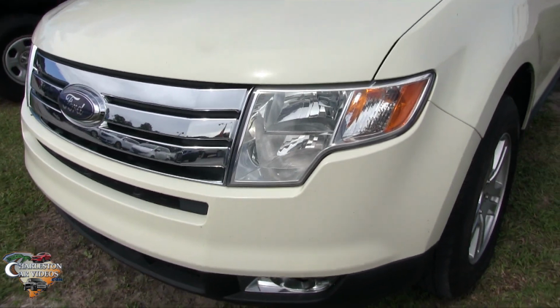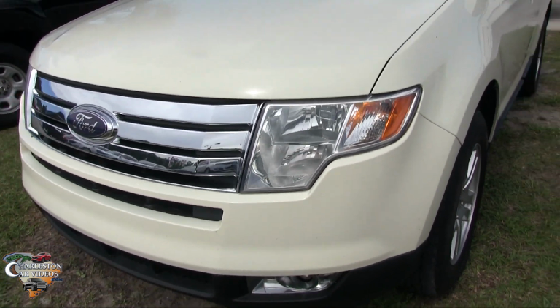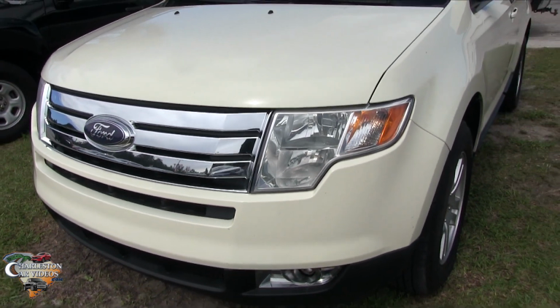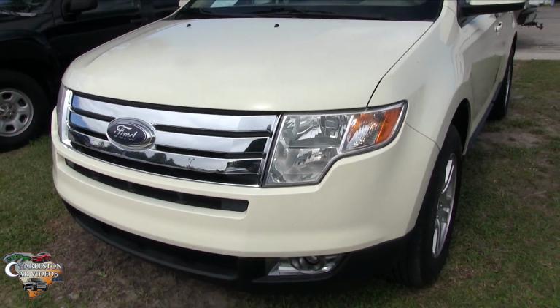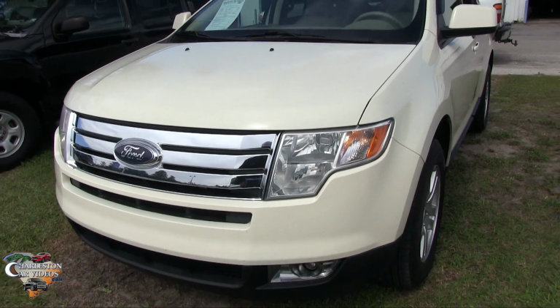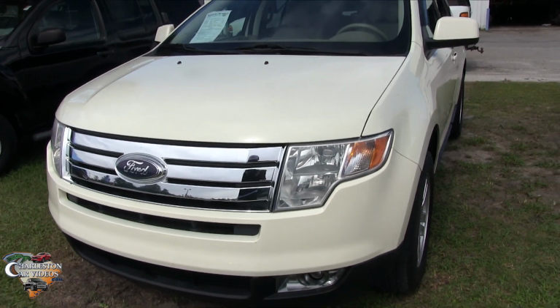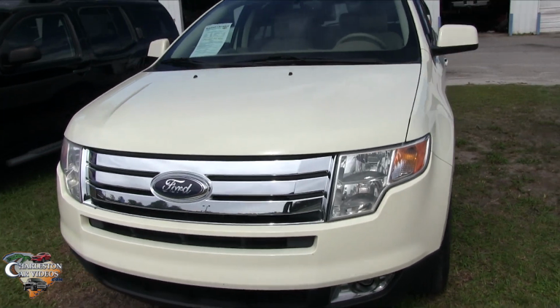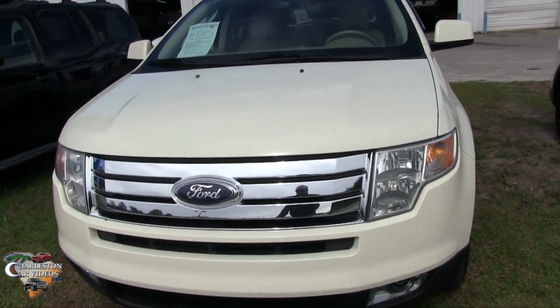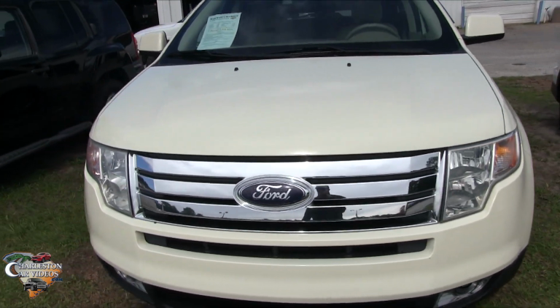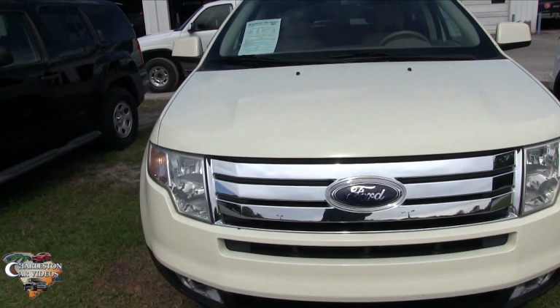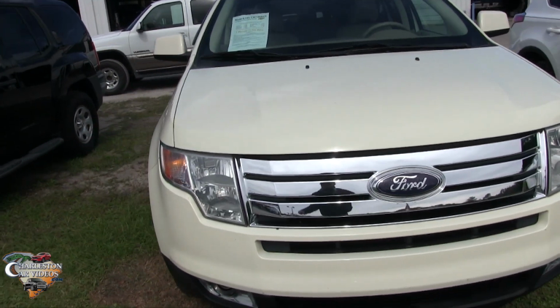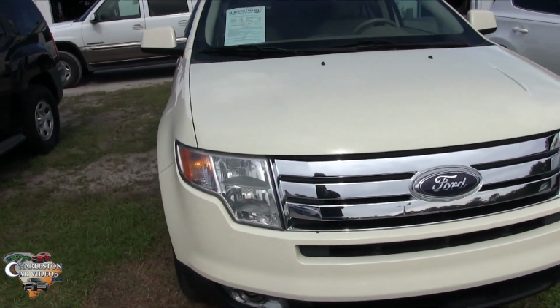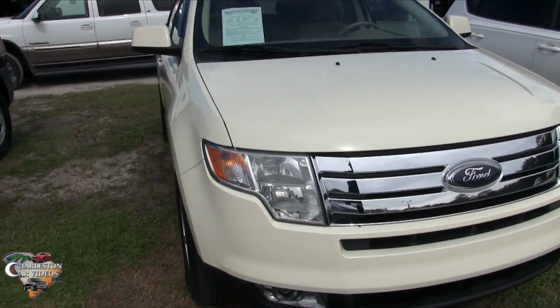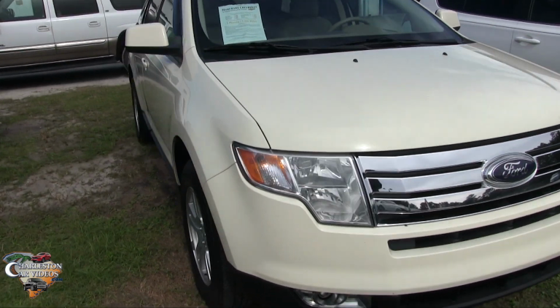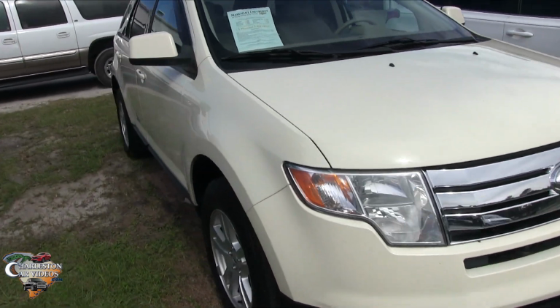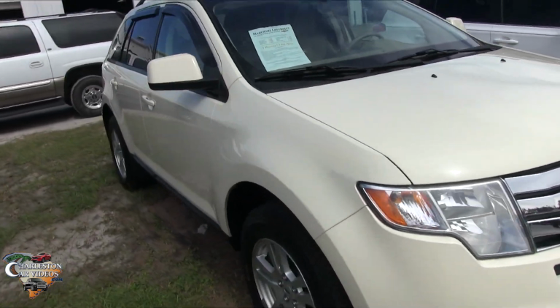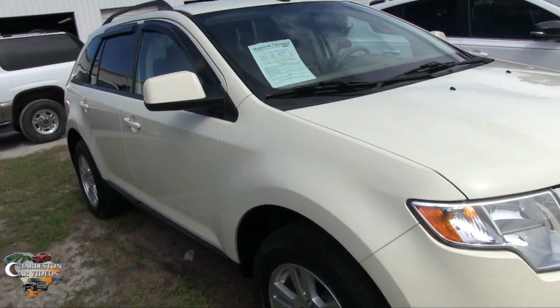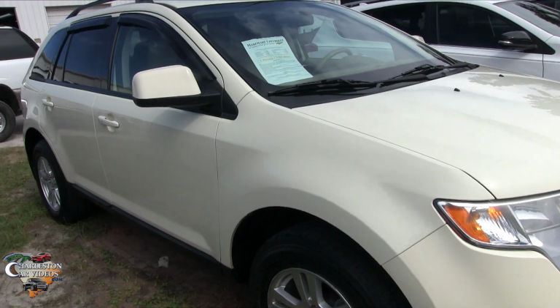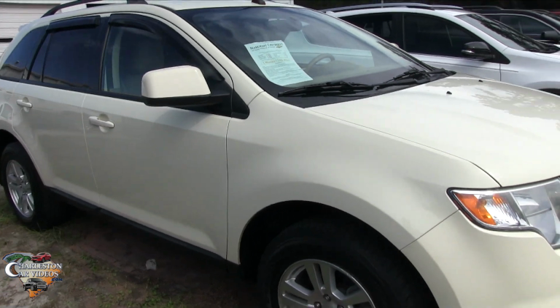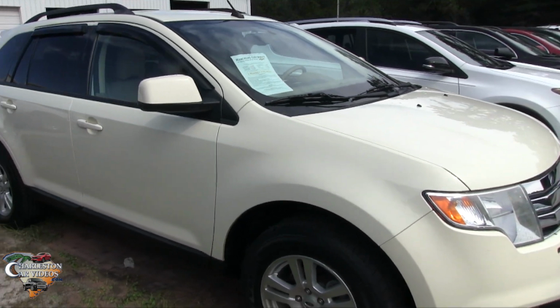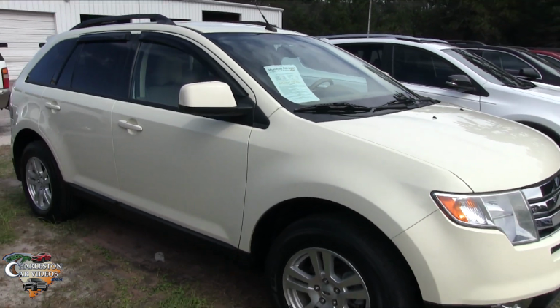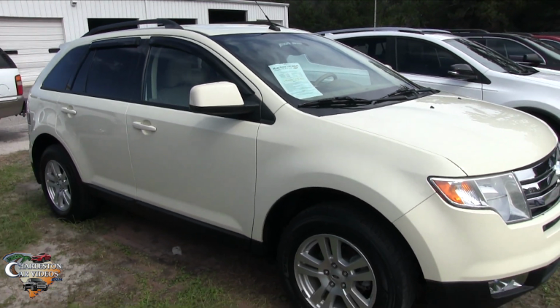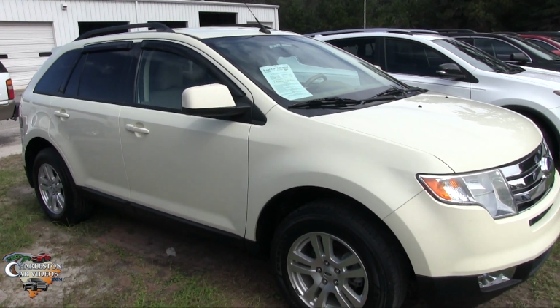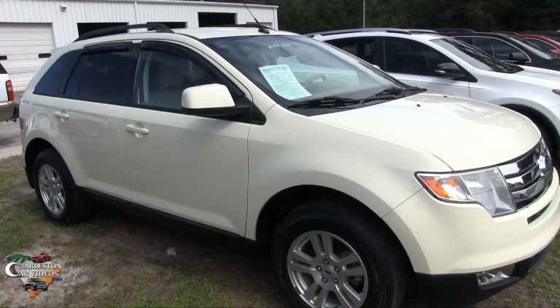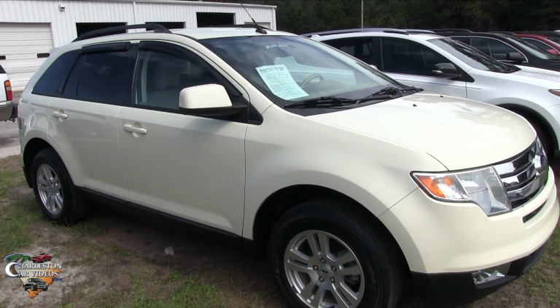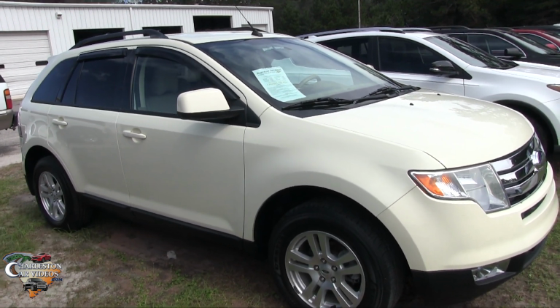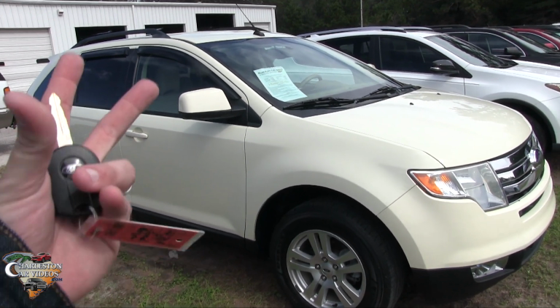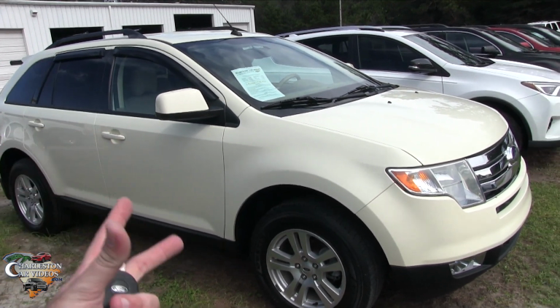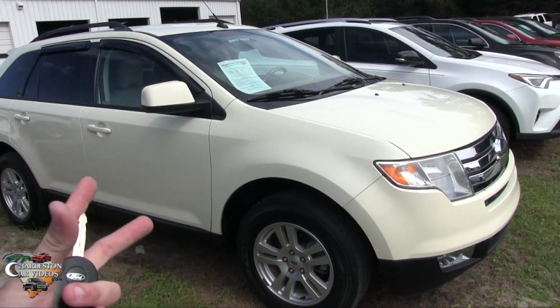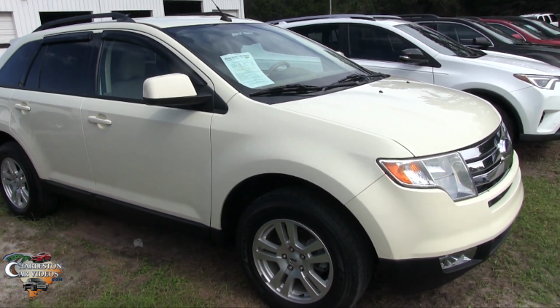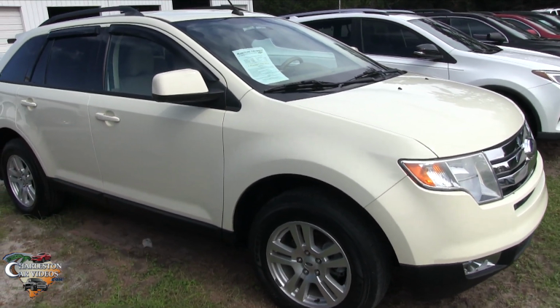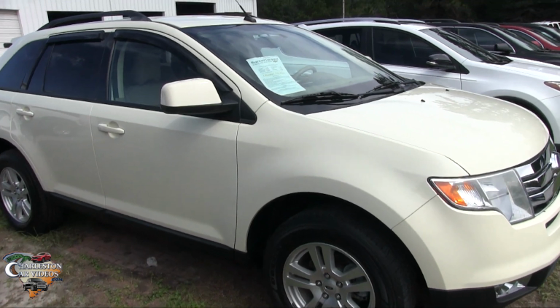So far looking pretty clean. The Ford Edge has been a popular vehicle over the years, and Ford still makes them even today in 2017 — so it's a 10-year-old car here. Let's see how she's holding up today.